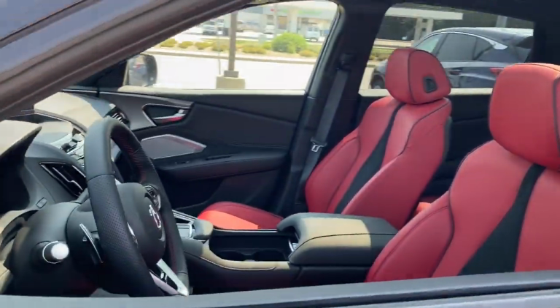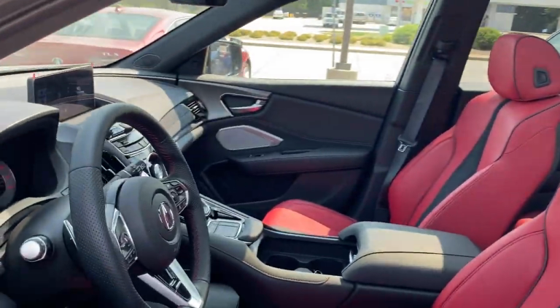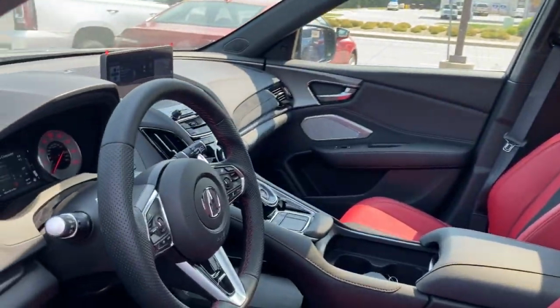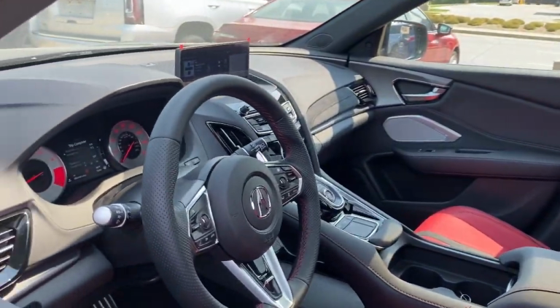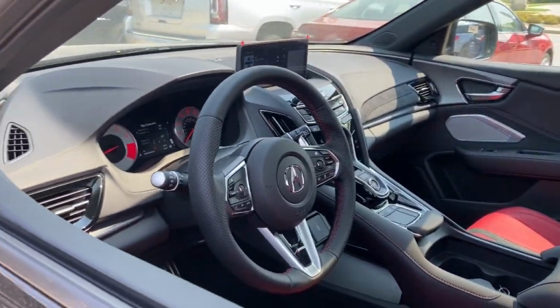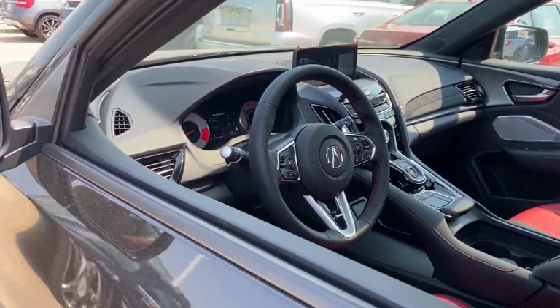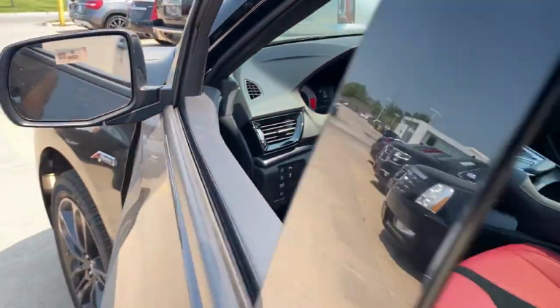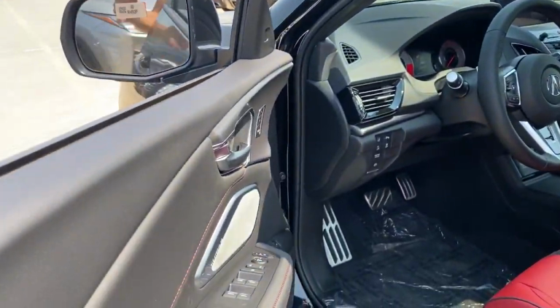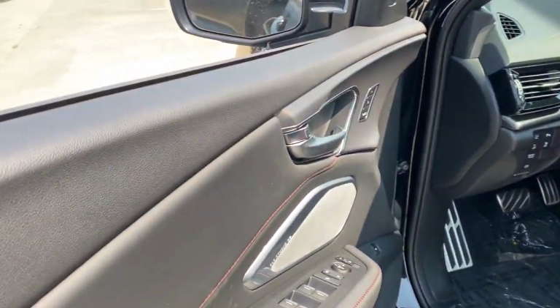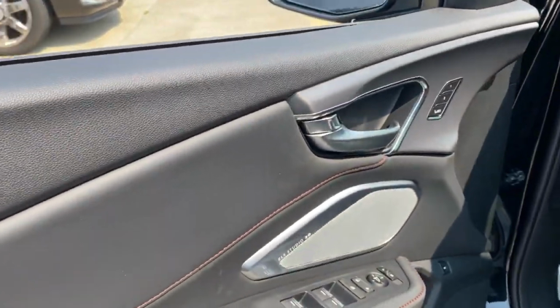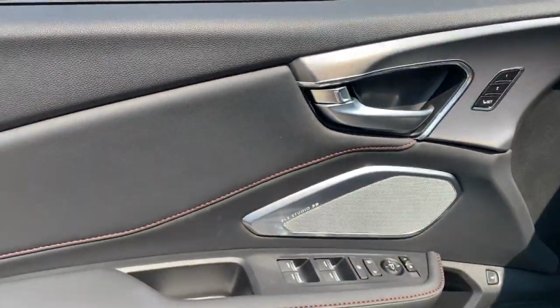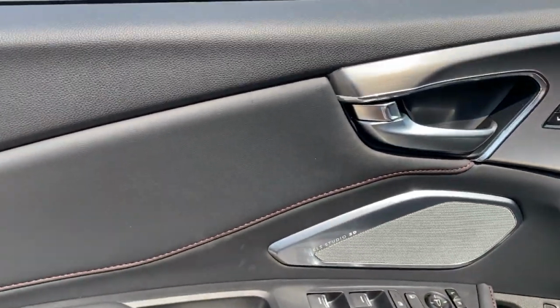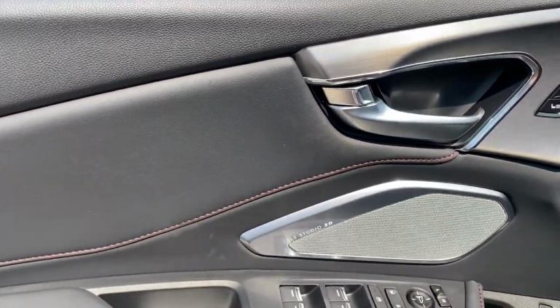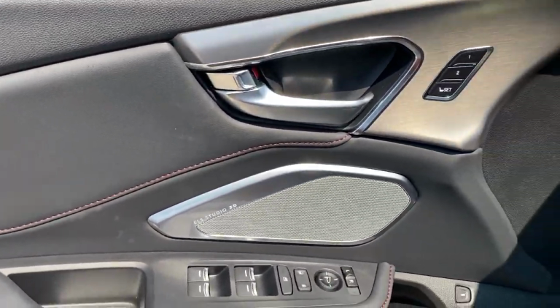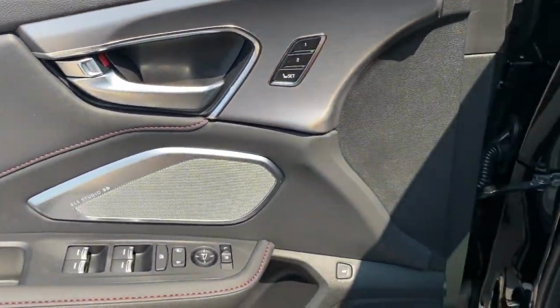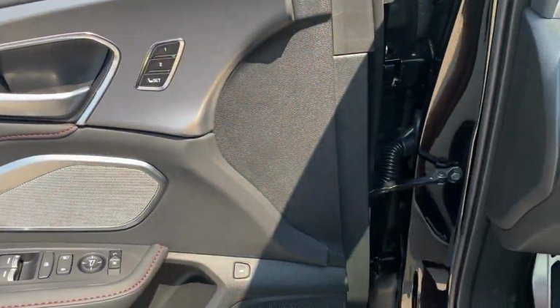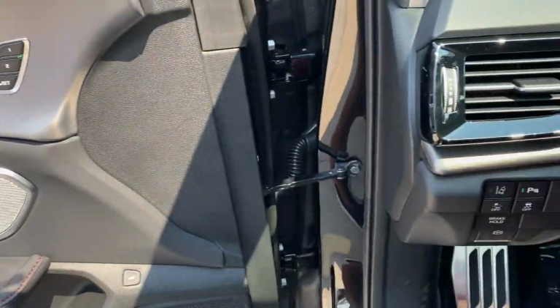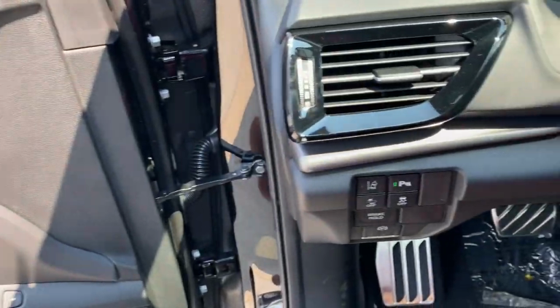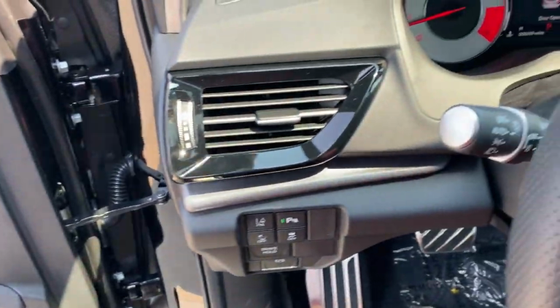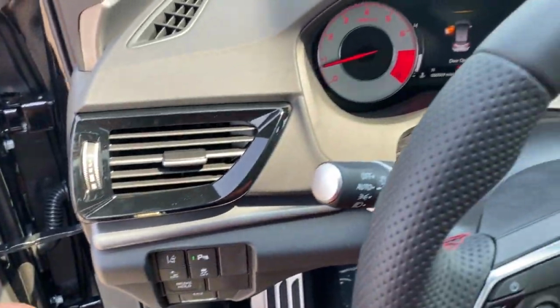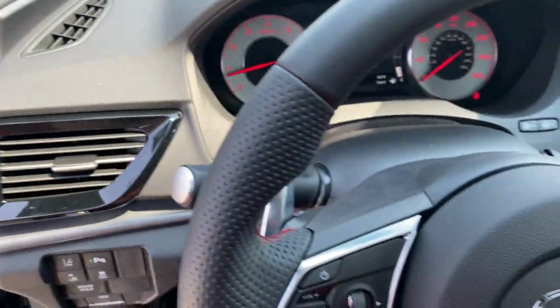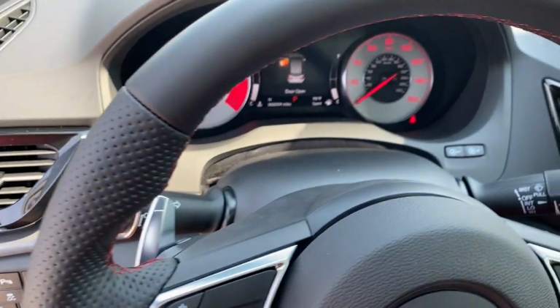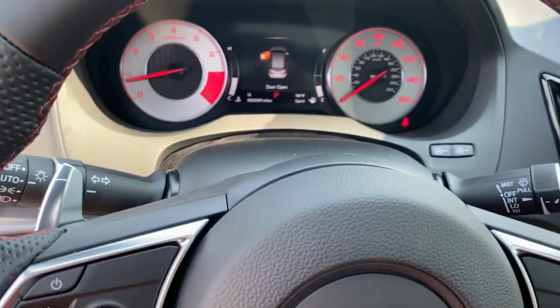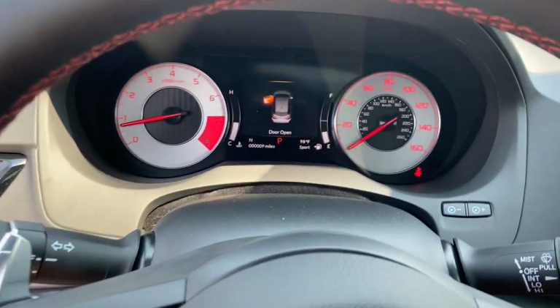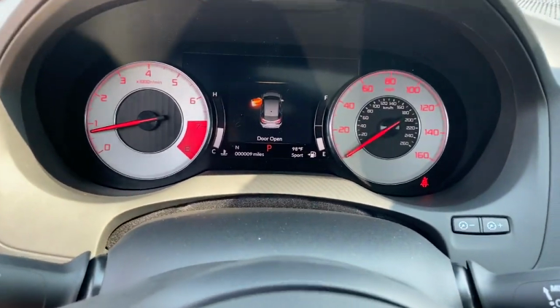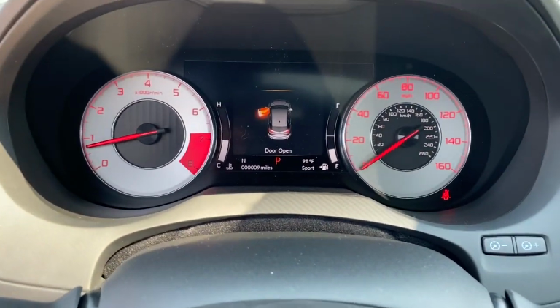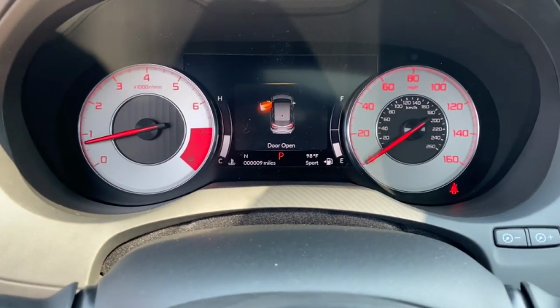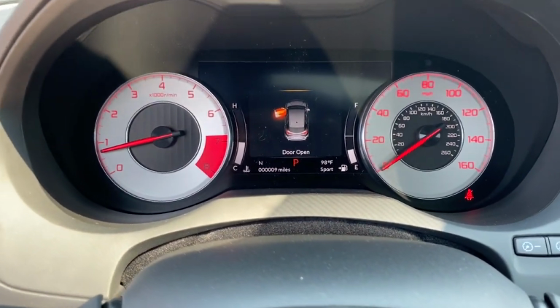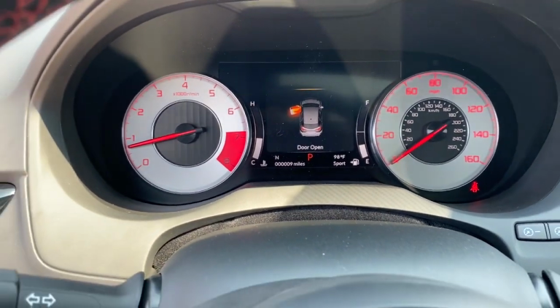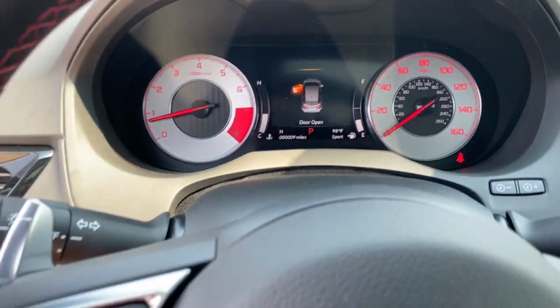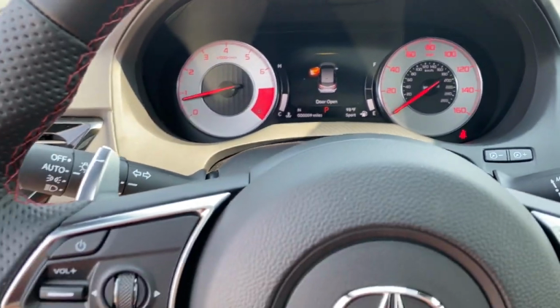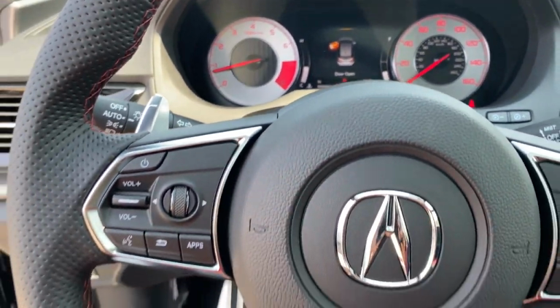Panoramic roof, all-wheel drive, keyless entry, heated driver seat, four-cylinder engine, cooled driver seat, sunroof, satellite radio, premium sound system, power passenger seat.